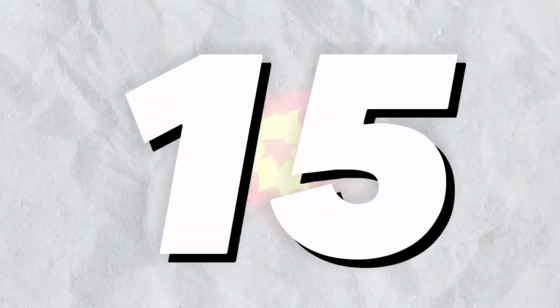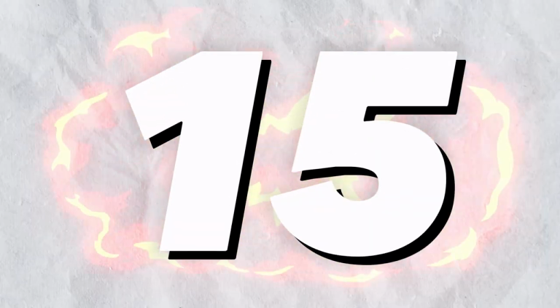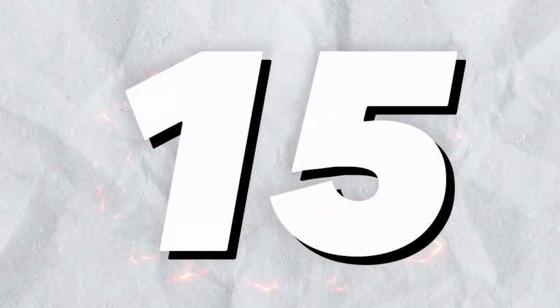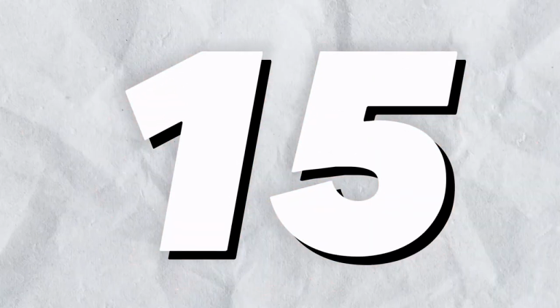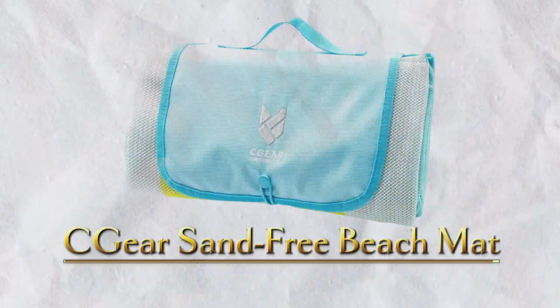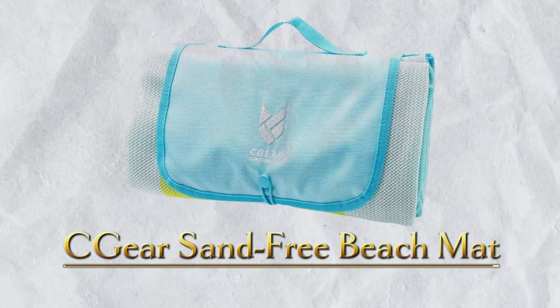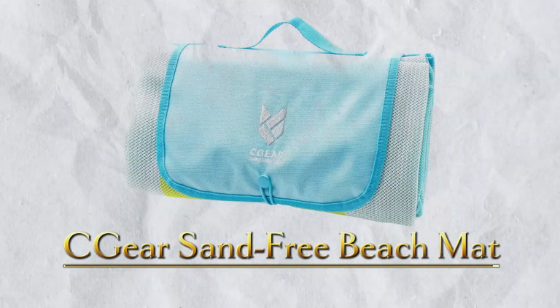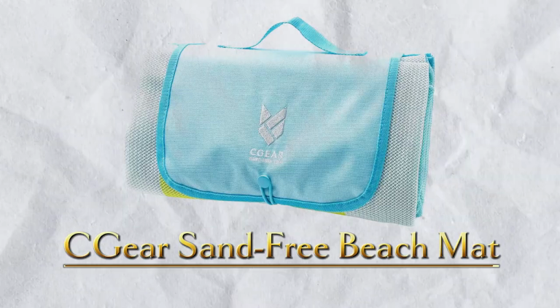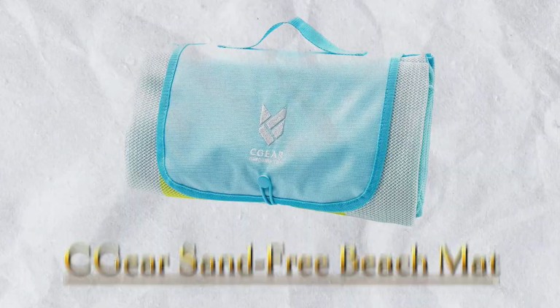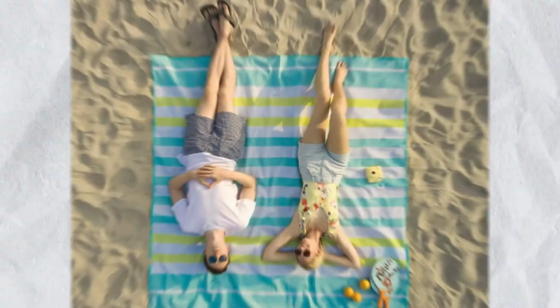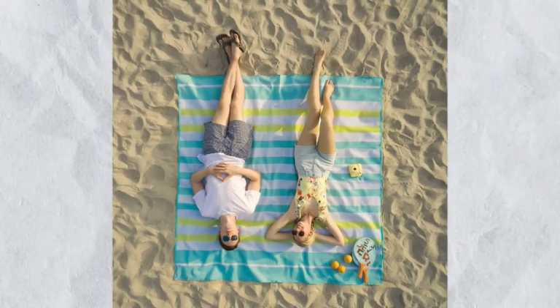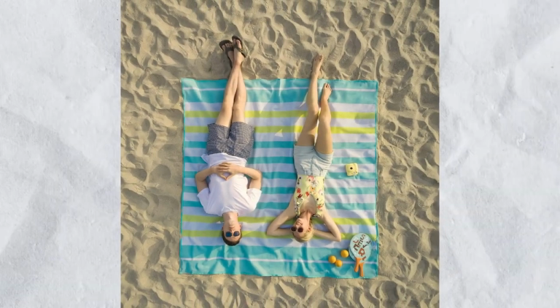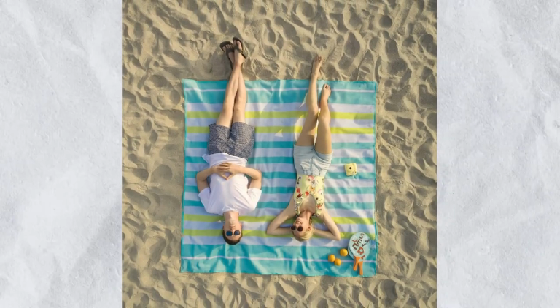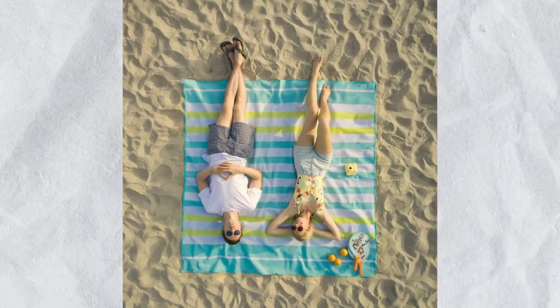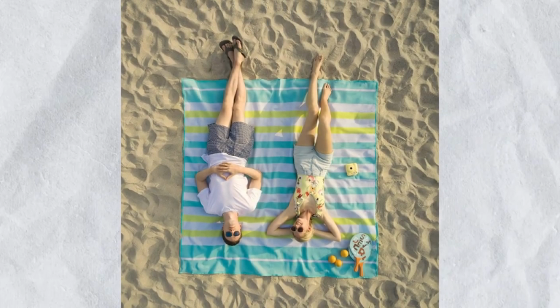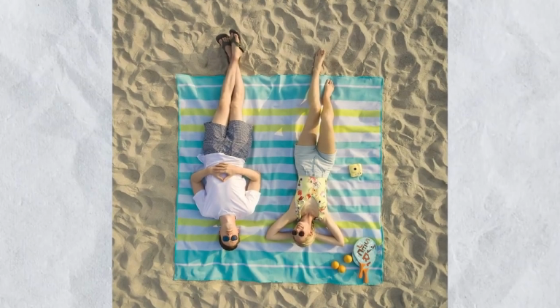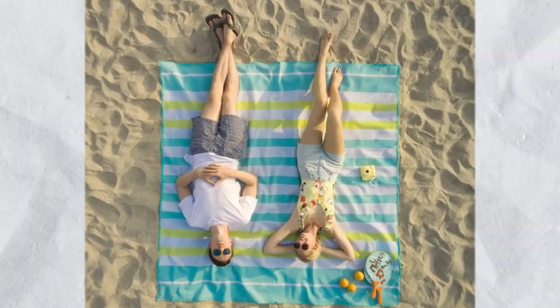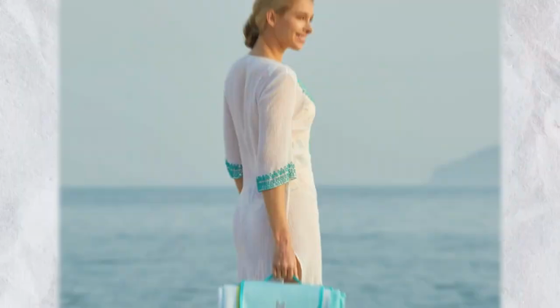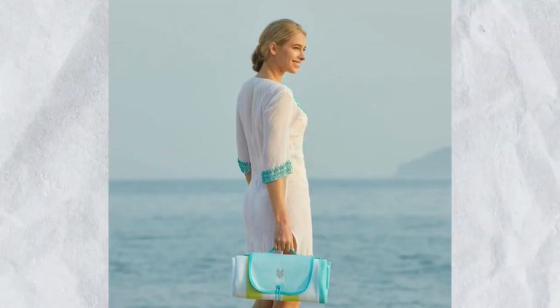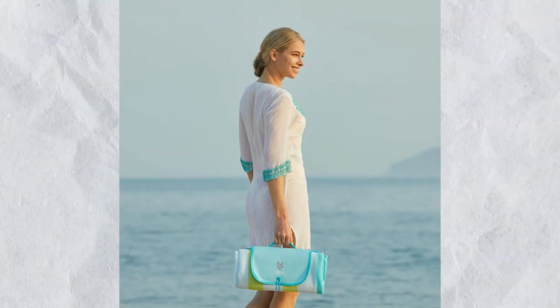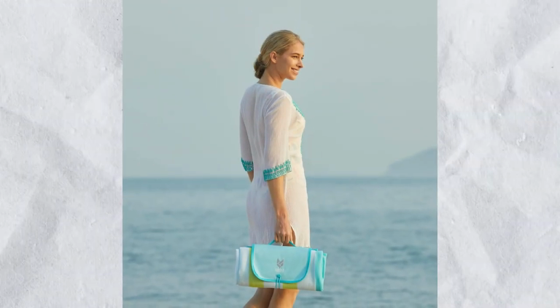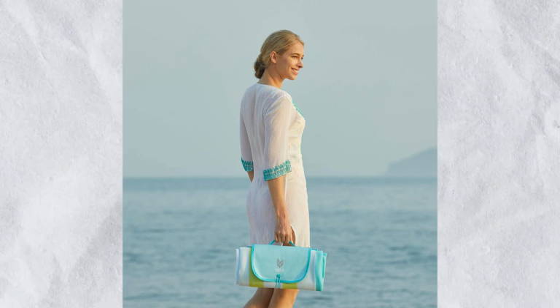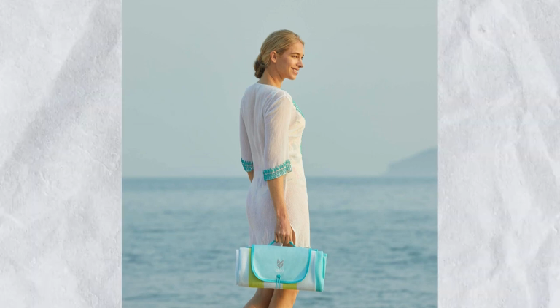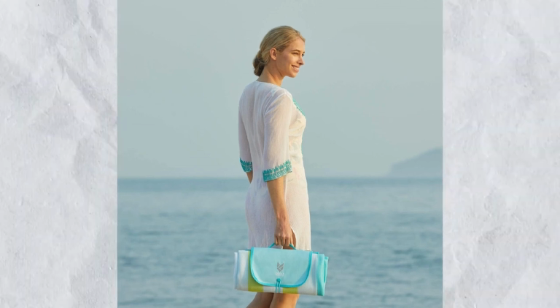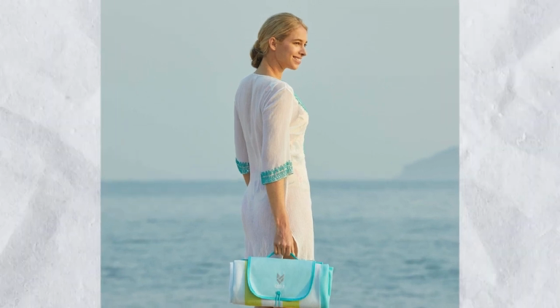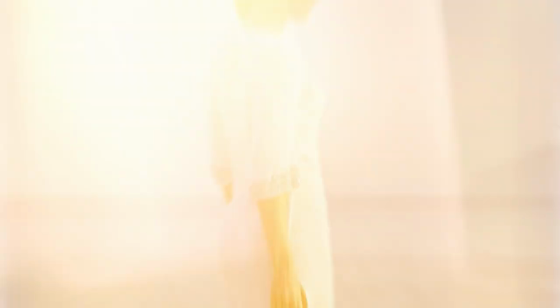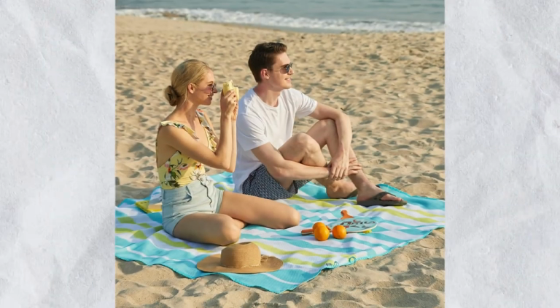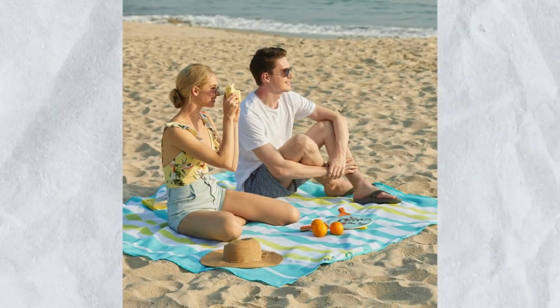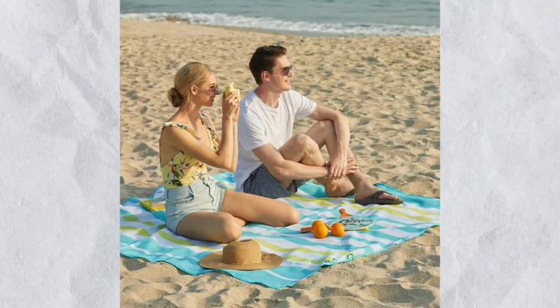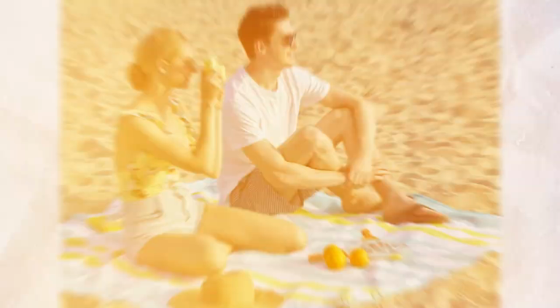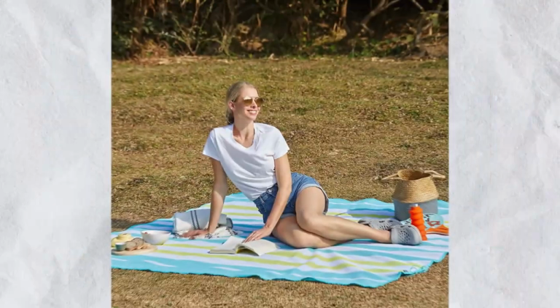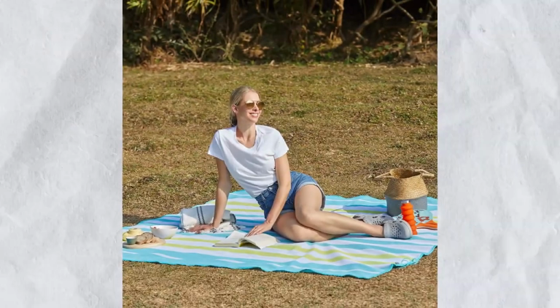Number 15: Sea Gear Sand-Free Beach Mat. The majority of people spend at least some of their summer vacation on the beach, where they can enjoy the sun, sand, and sea. You'll get this product for $90.